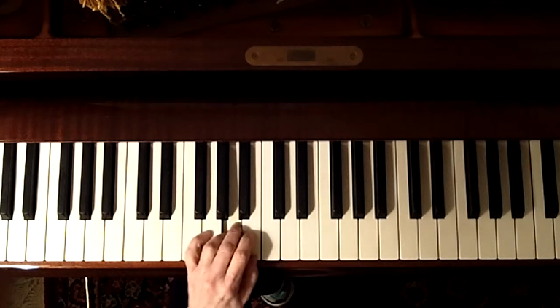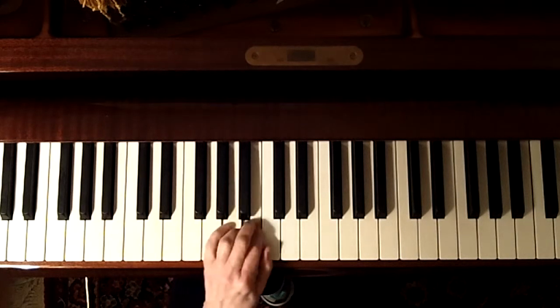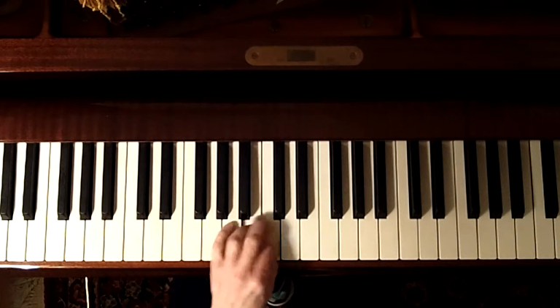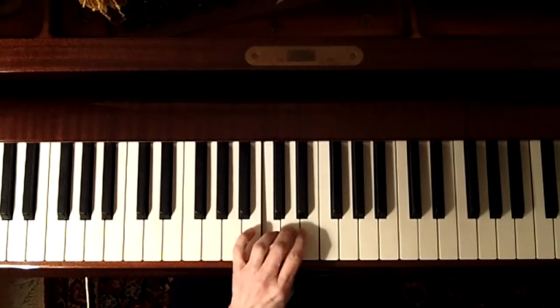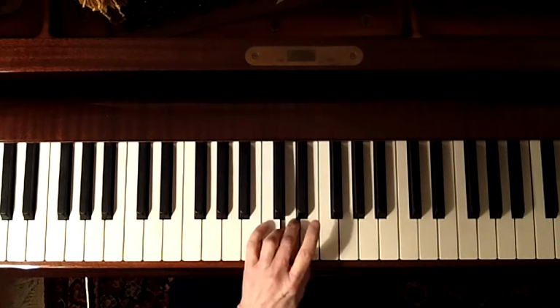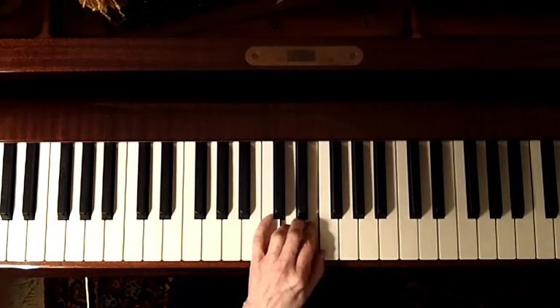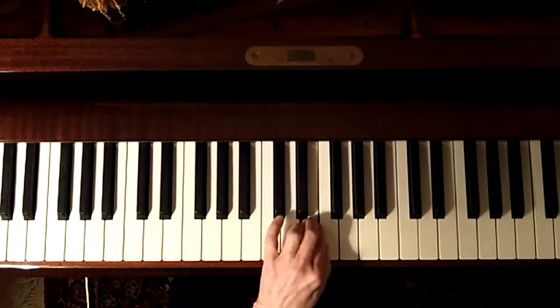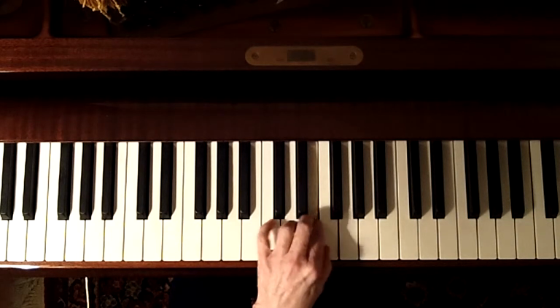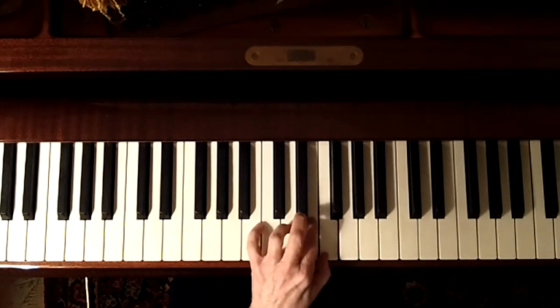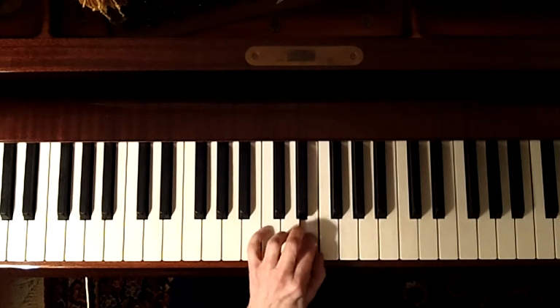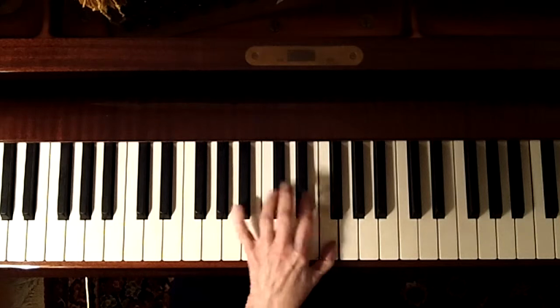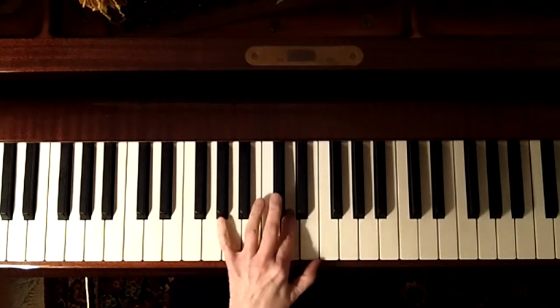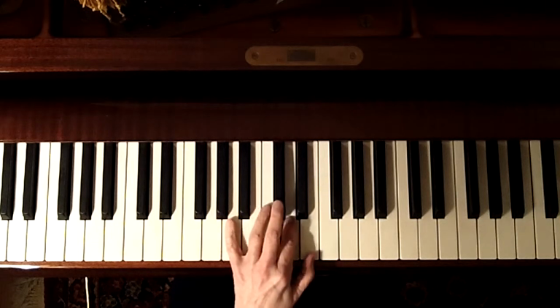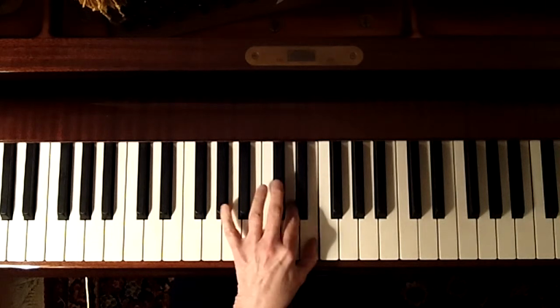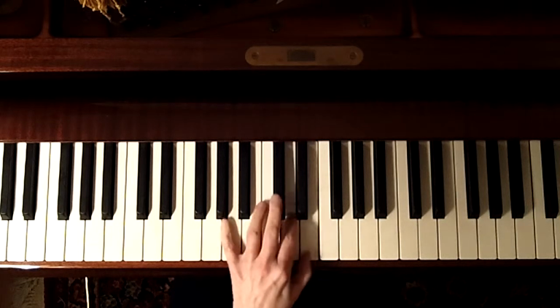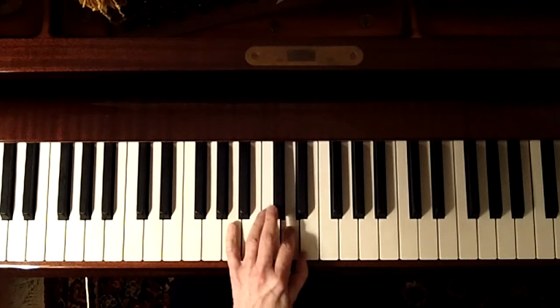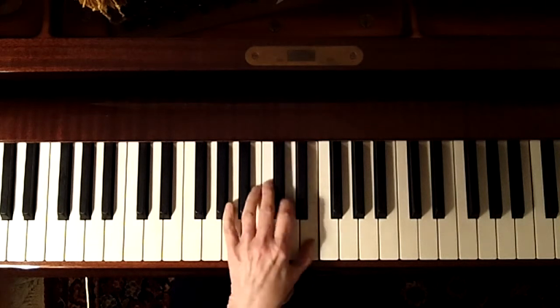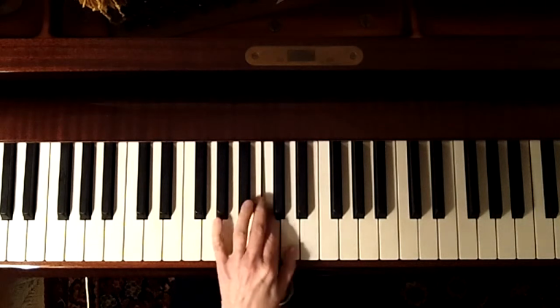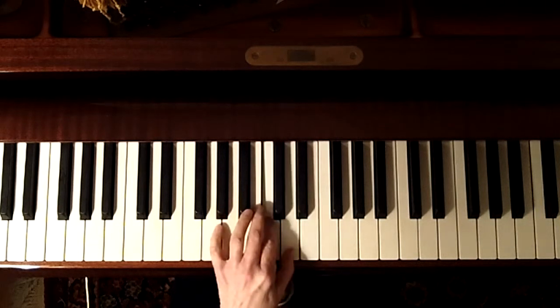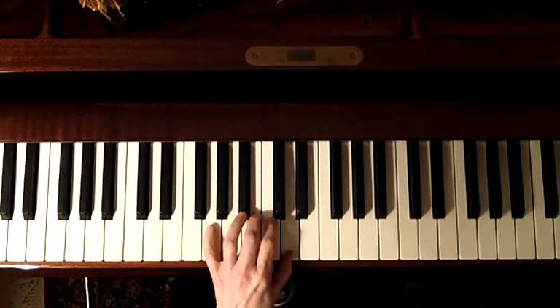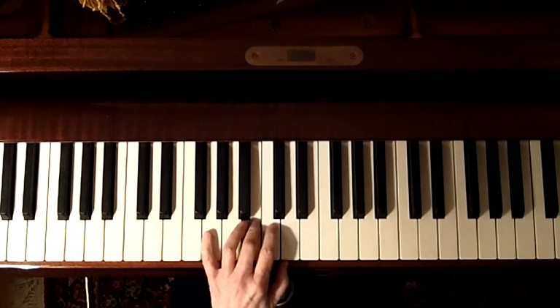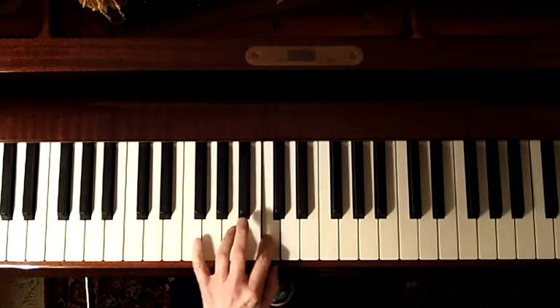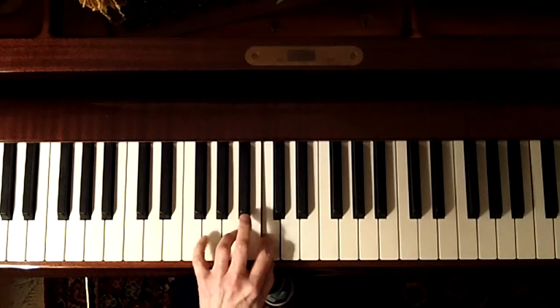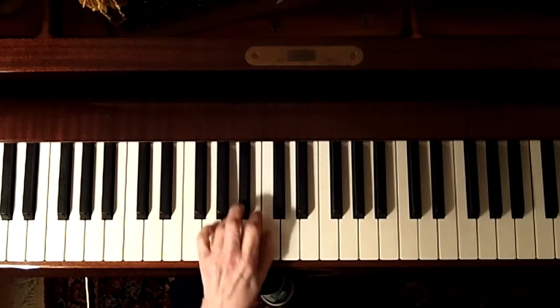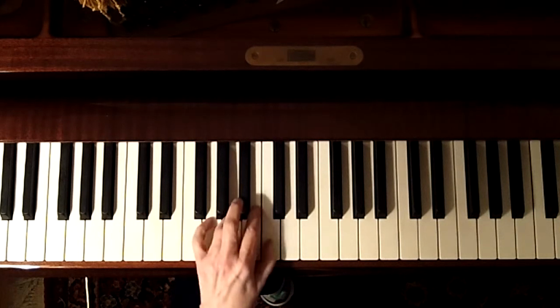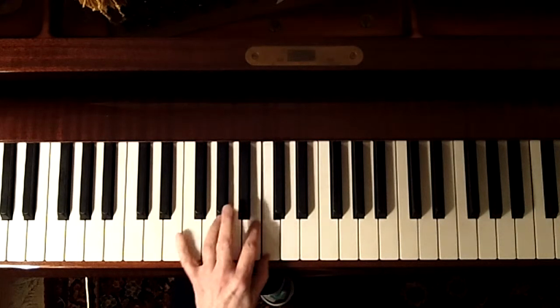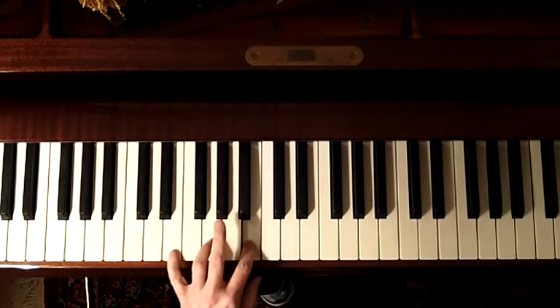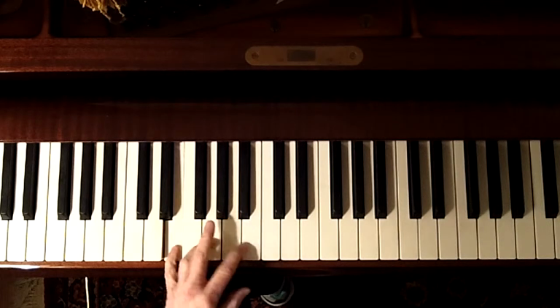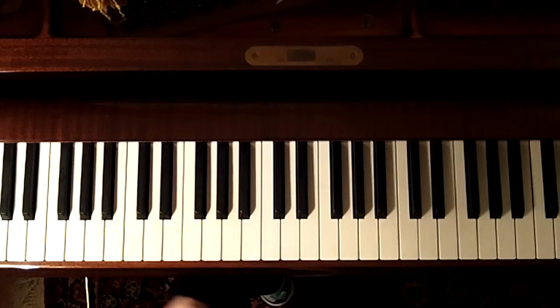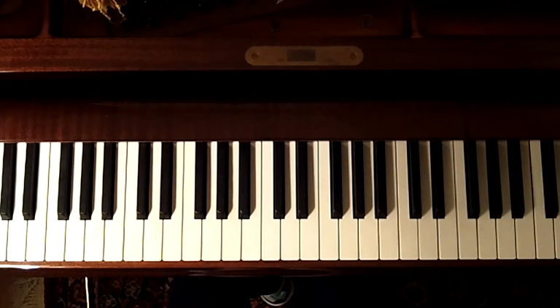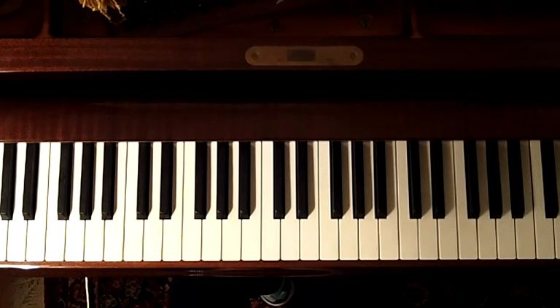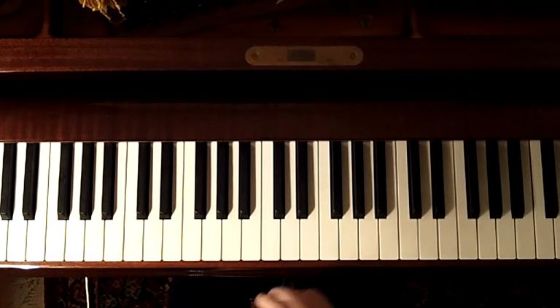The first thing is you want to get the left-hand melody — just a scale. It's a pretty easy melody.